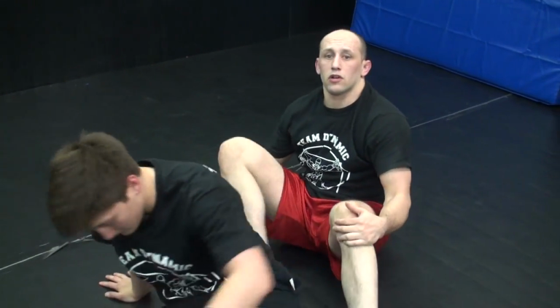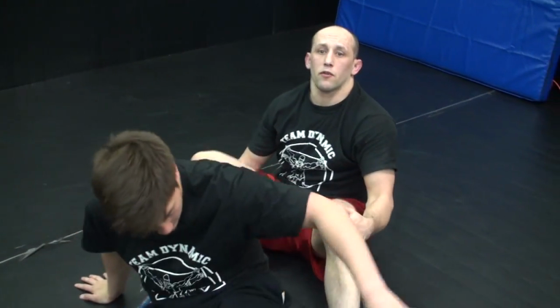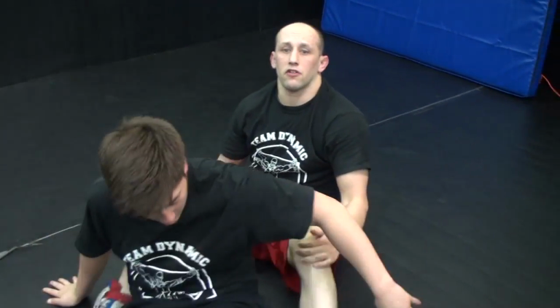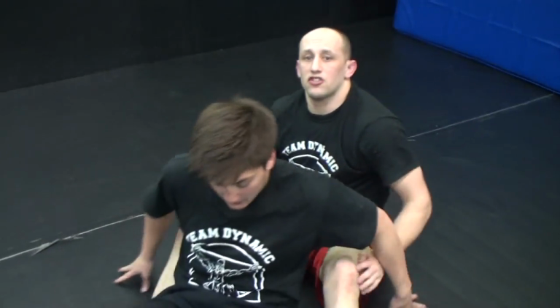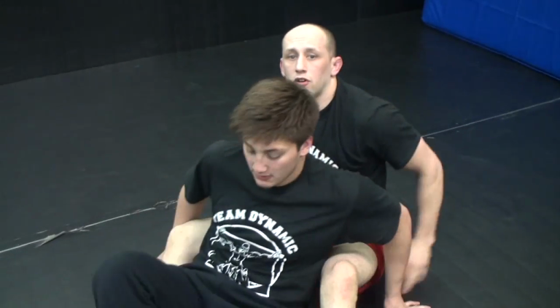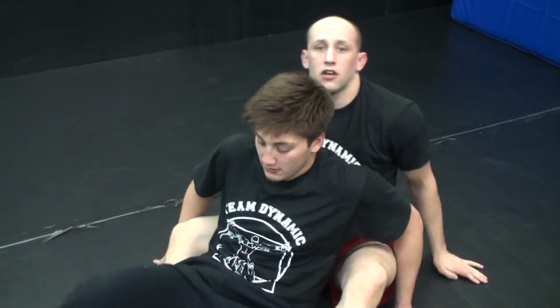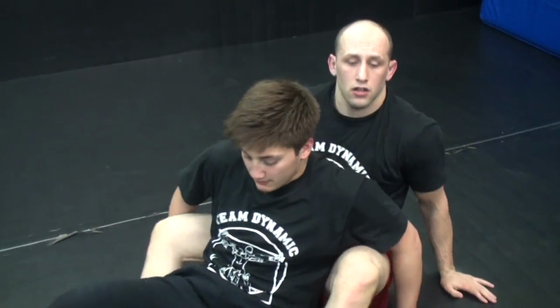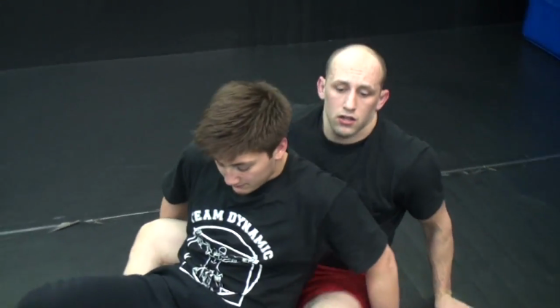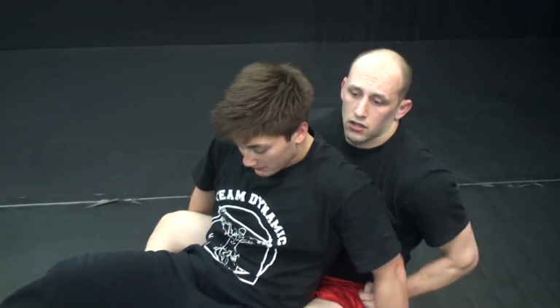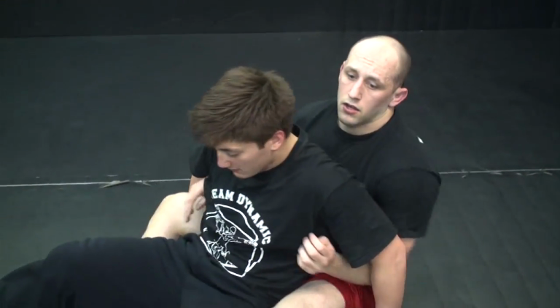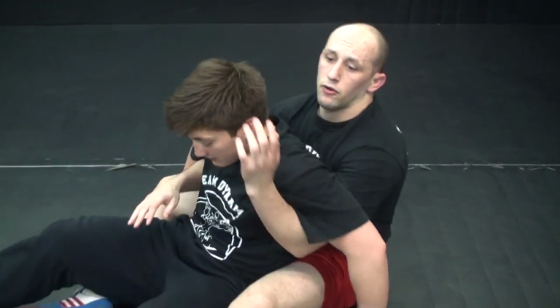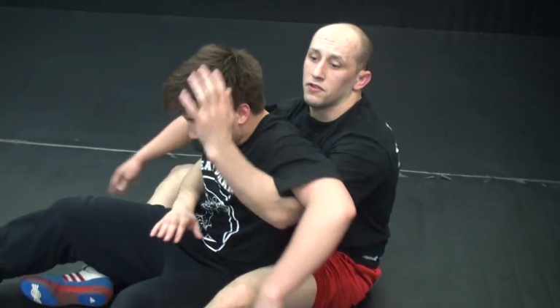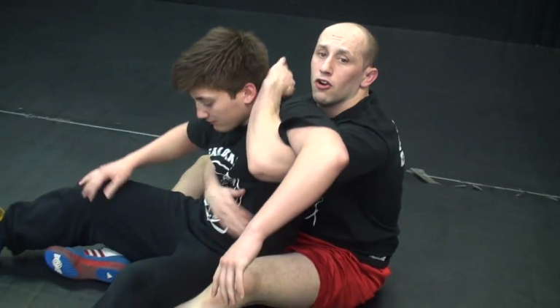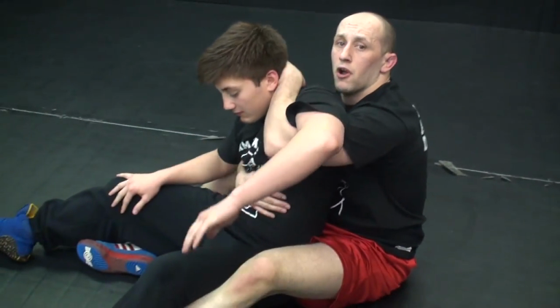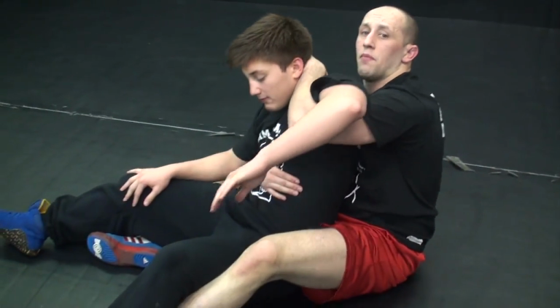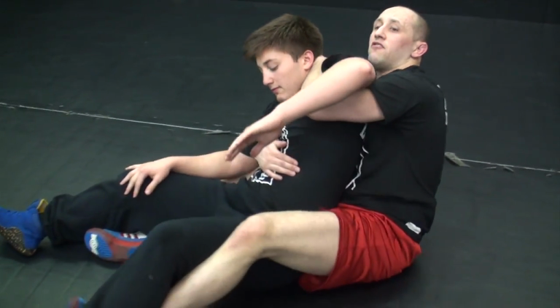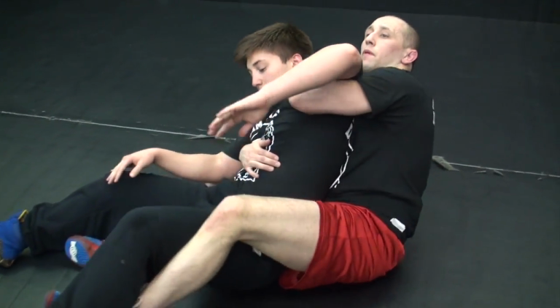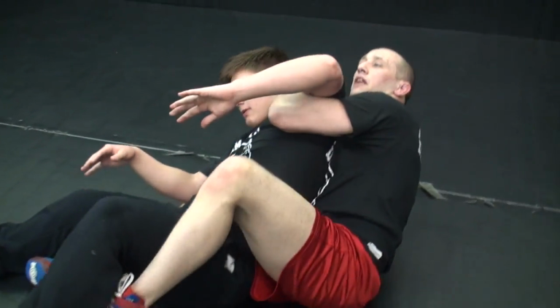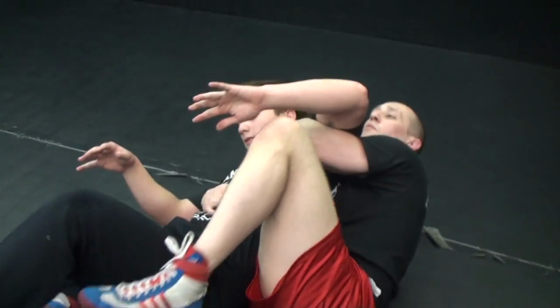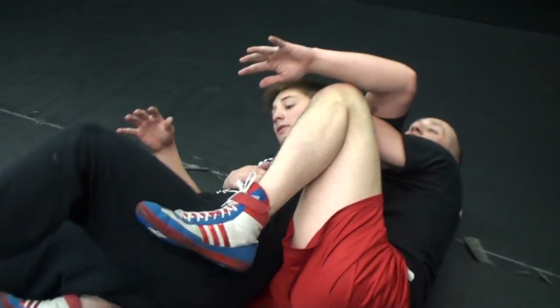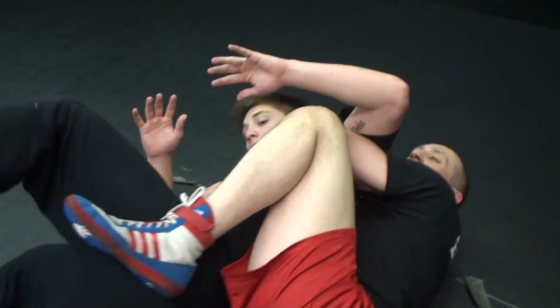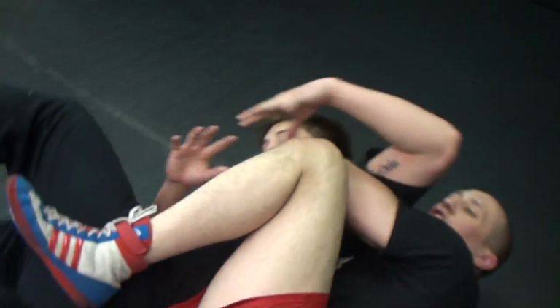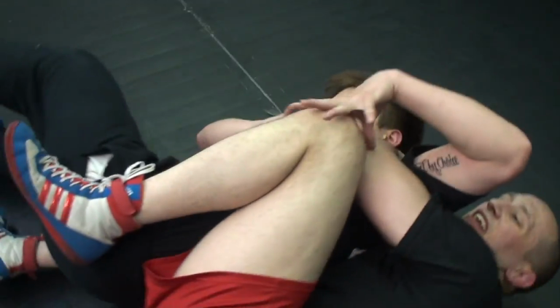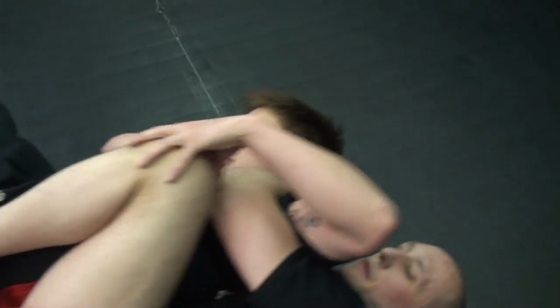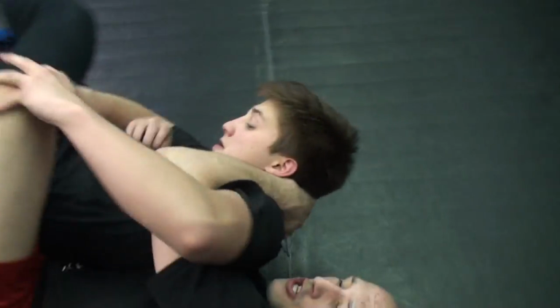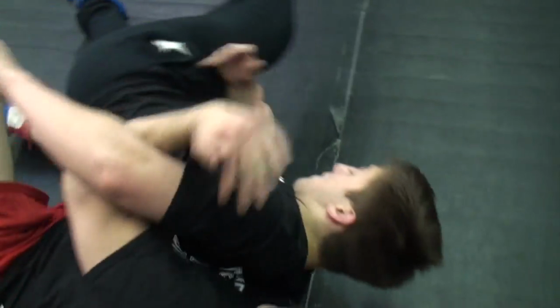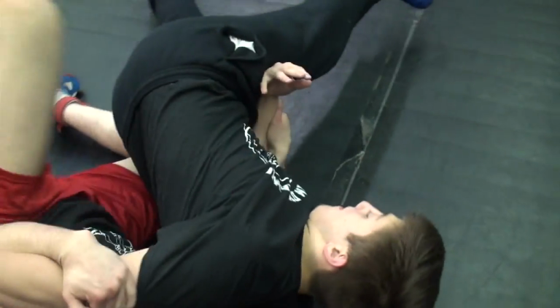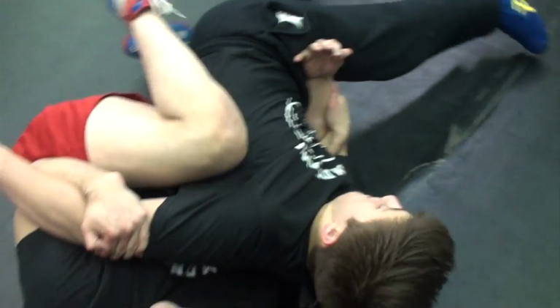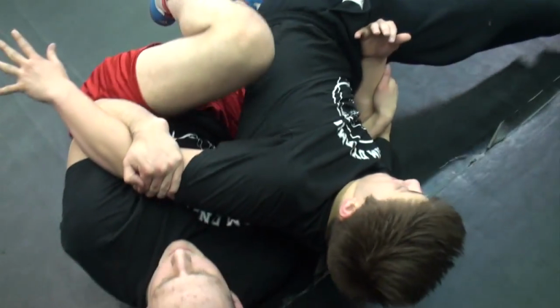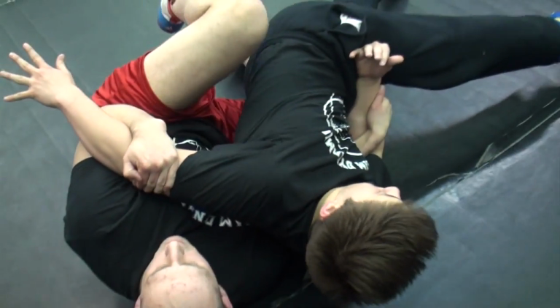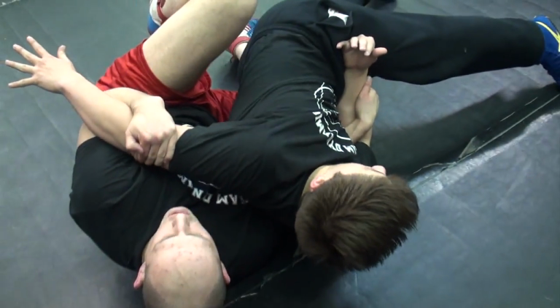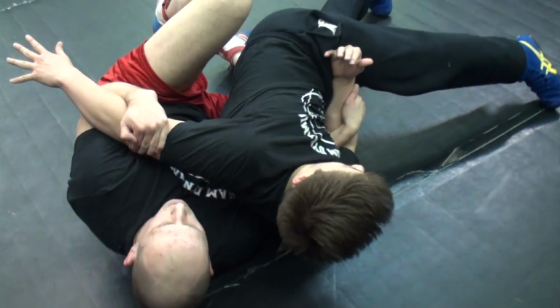Working from a near side short hook, pull him into my crab ride. My knees up, I'm getting my points. He tries to get out by pushing on my knee, I snatch my near side short hook.